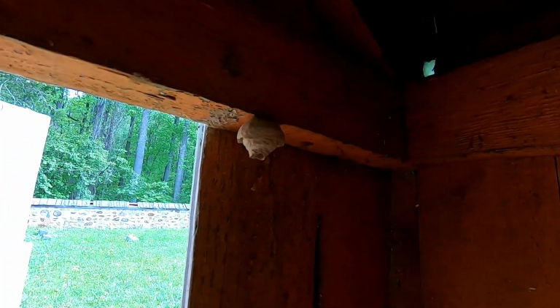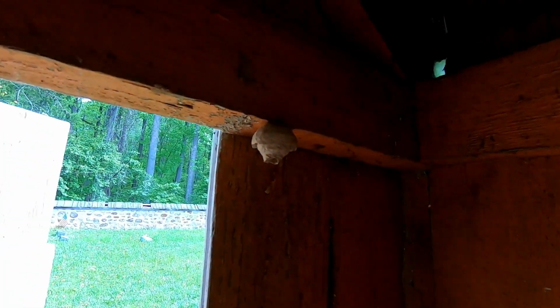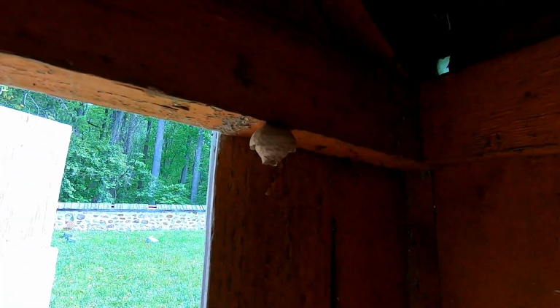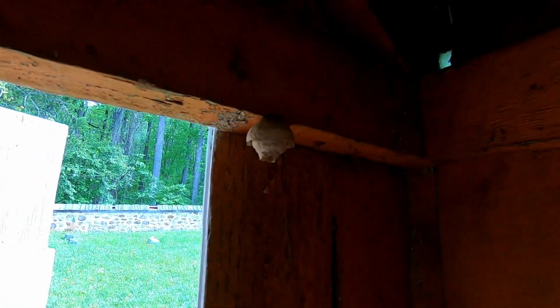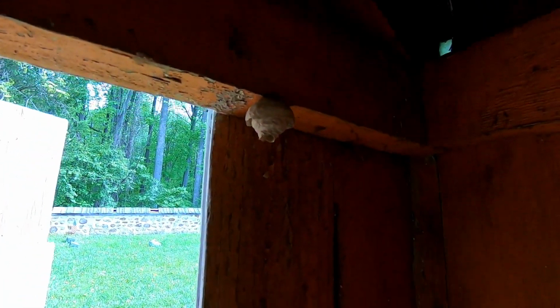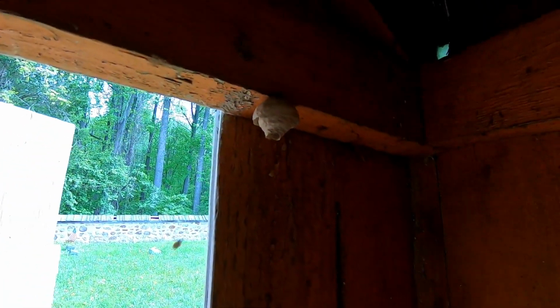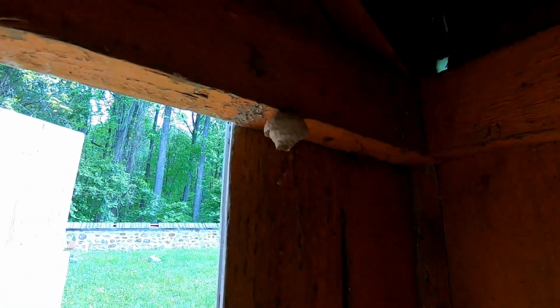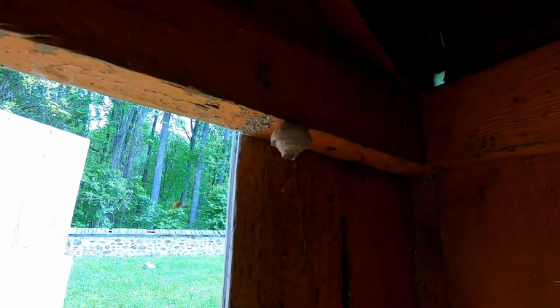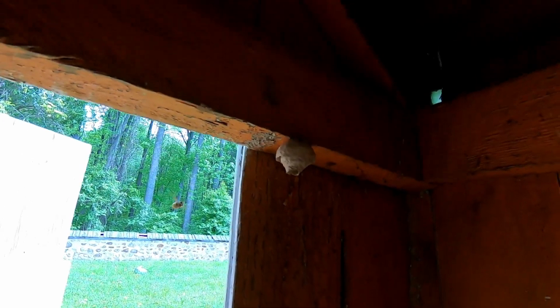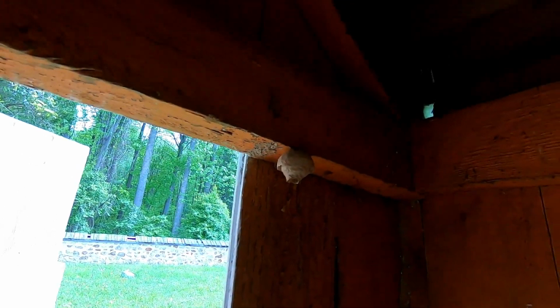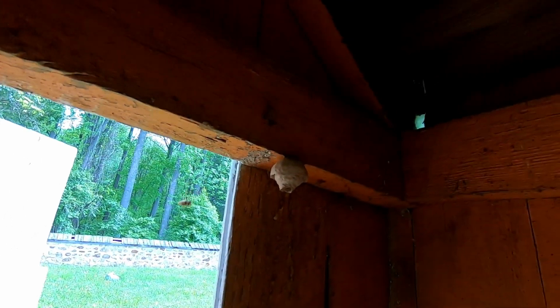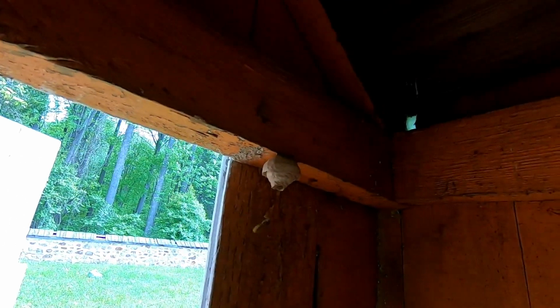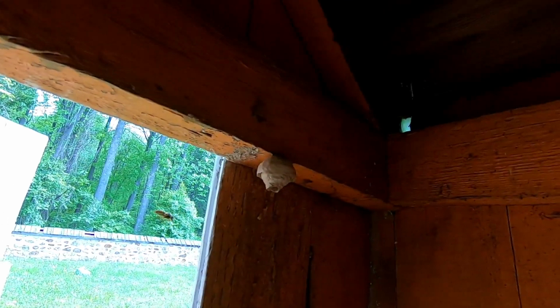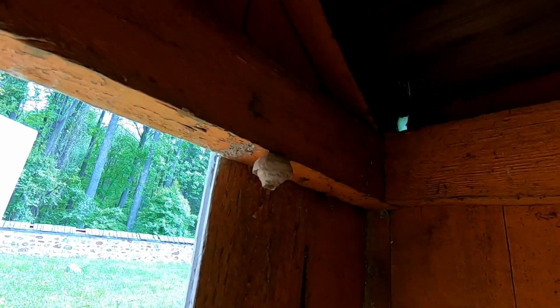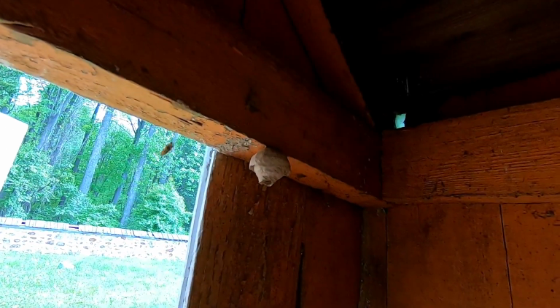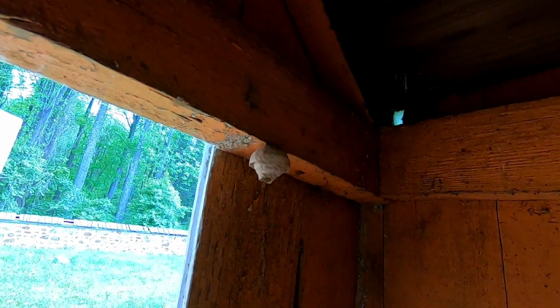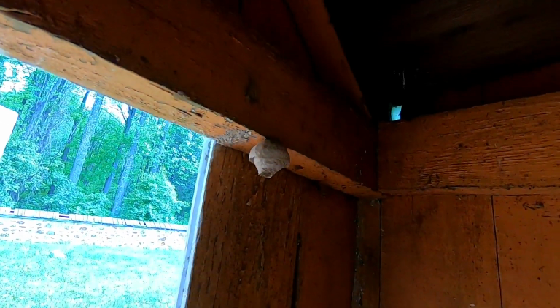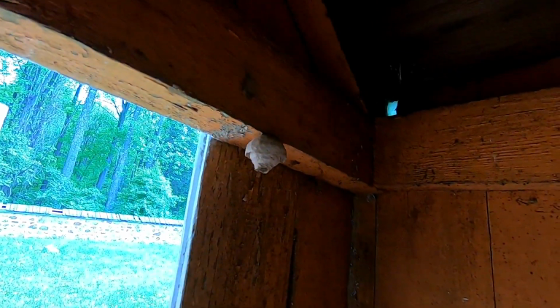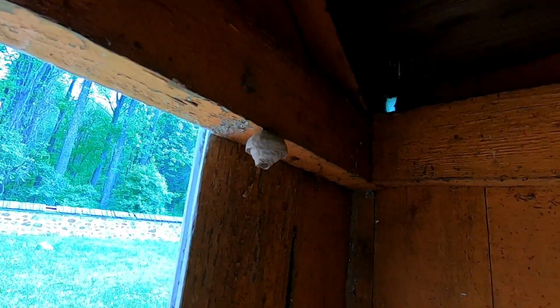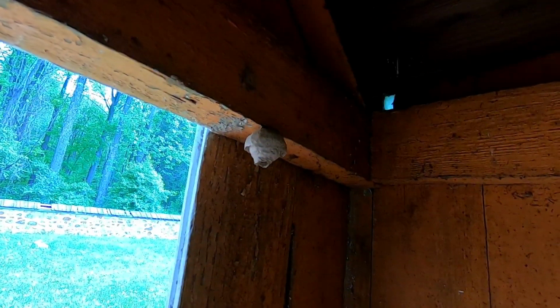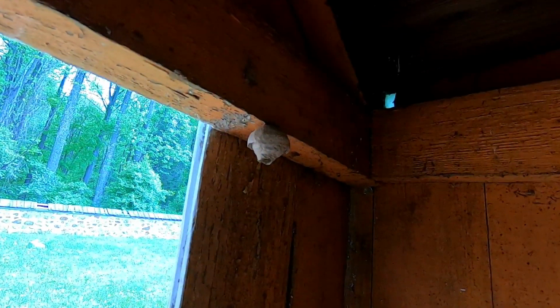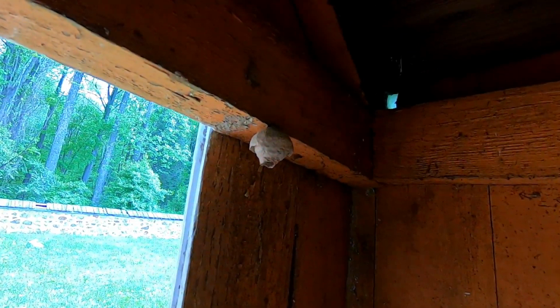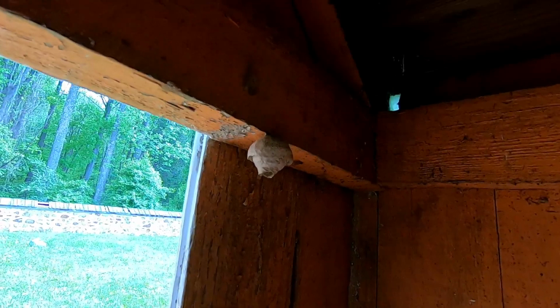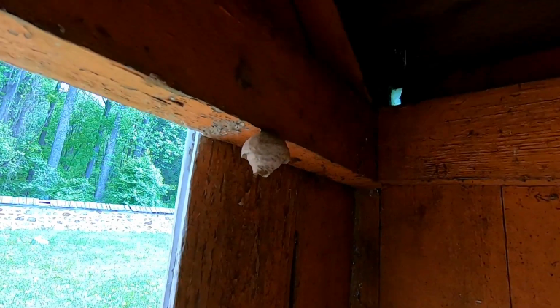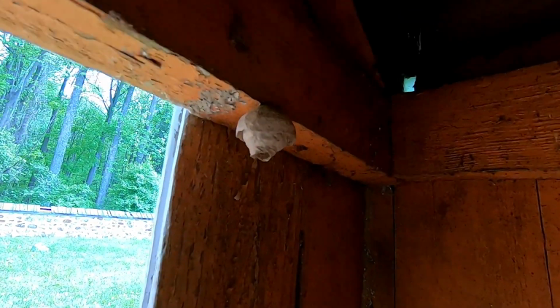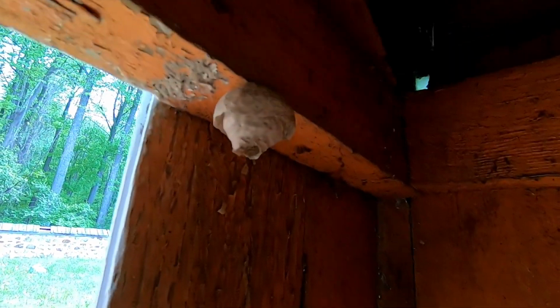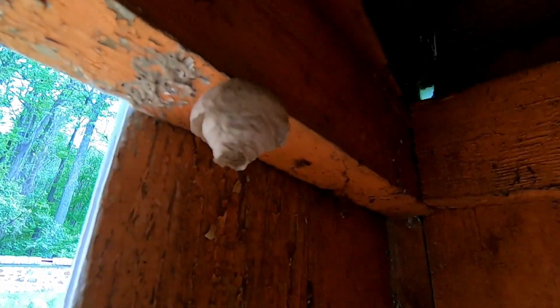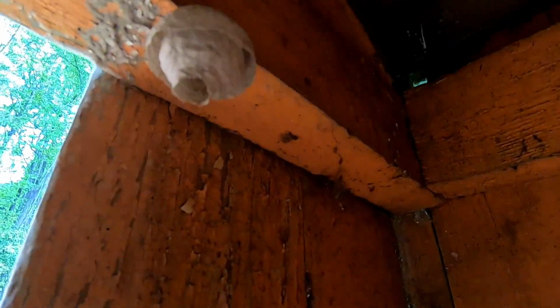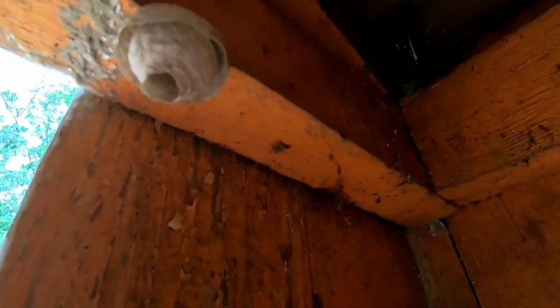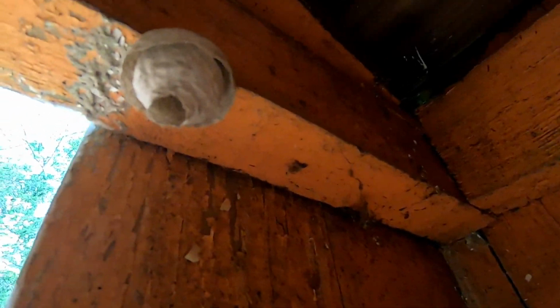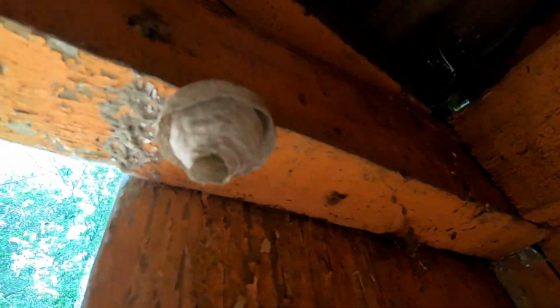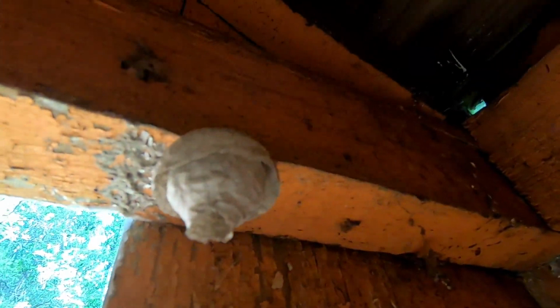It's a queen nest. It's a yellowjacket — I think it's a German yellowjacket. It's out in a non-functional outhouse. I startled her when I opened the door.